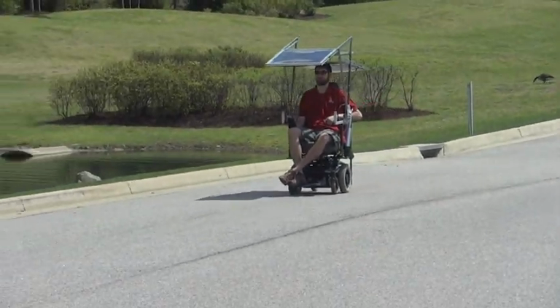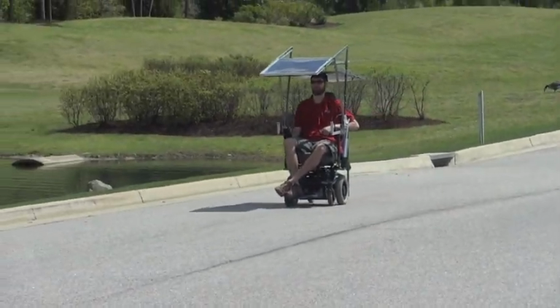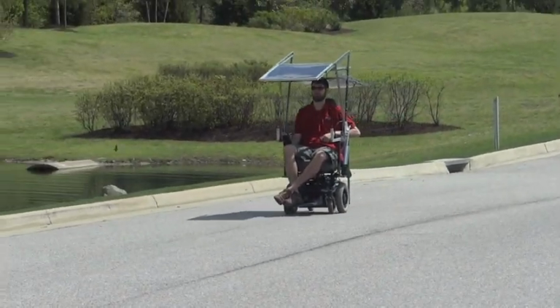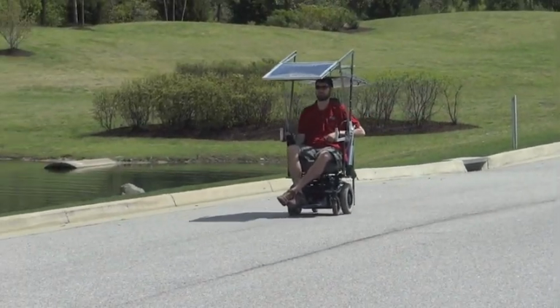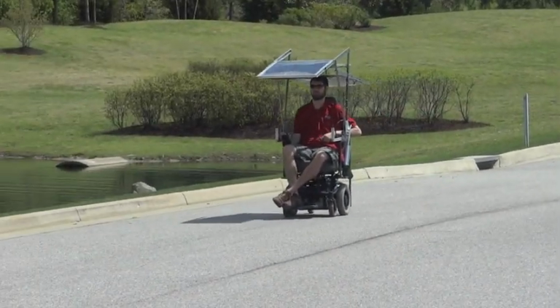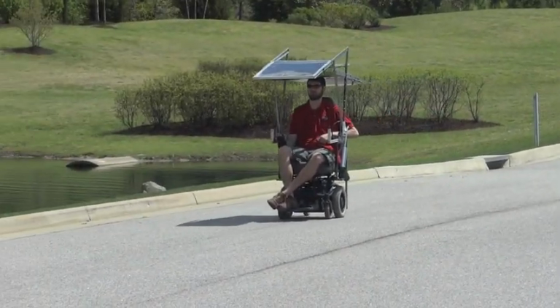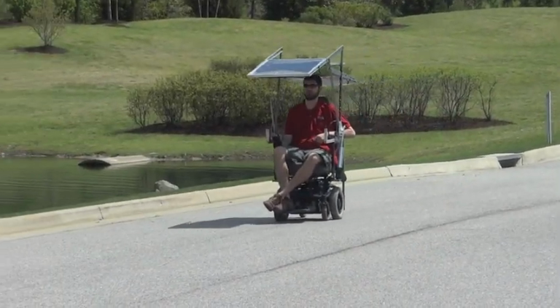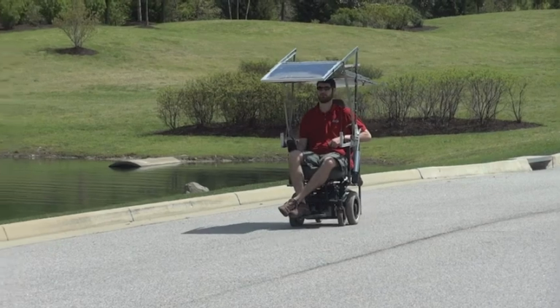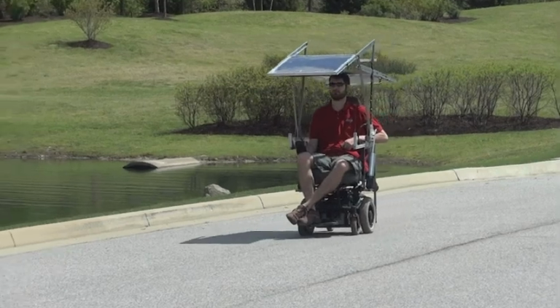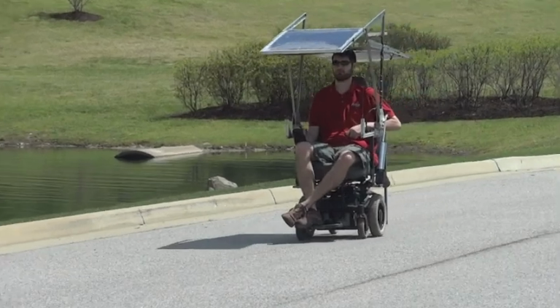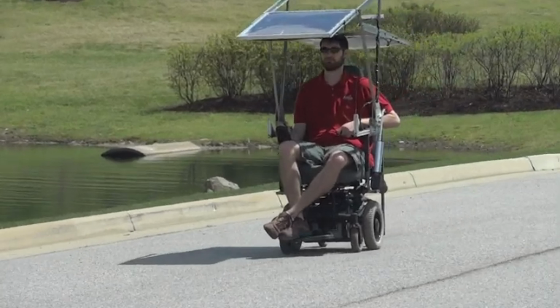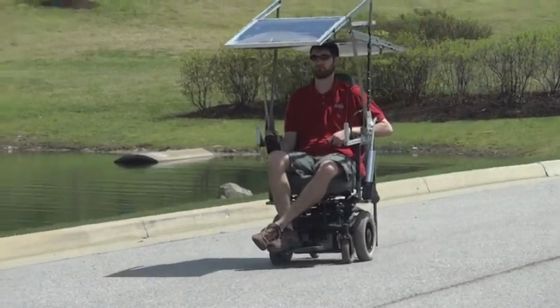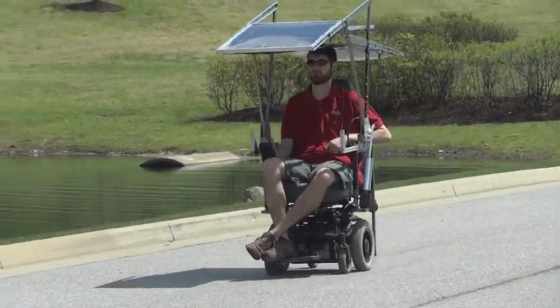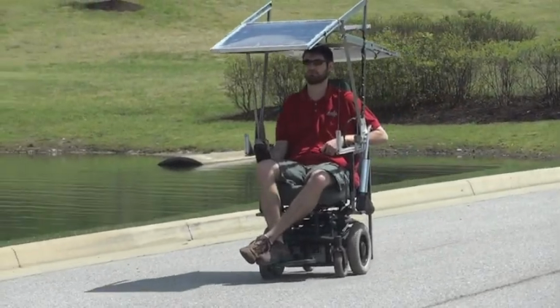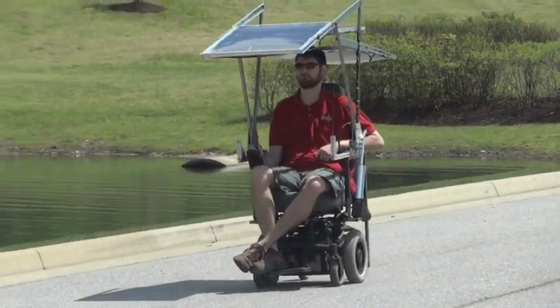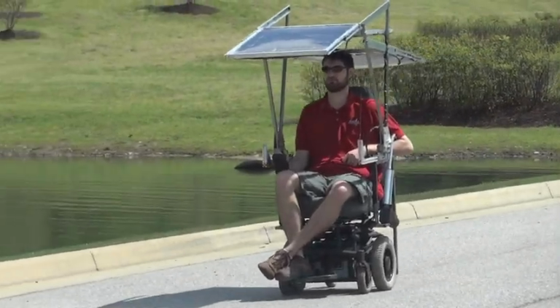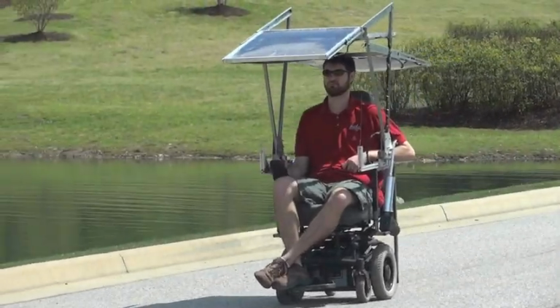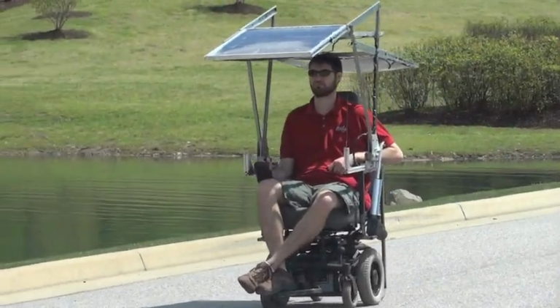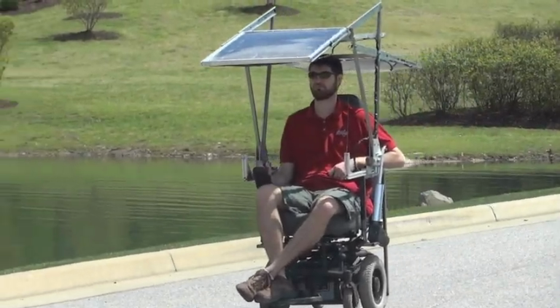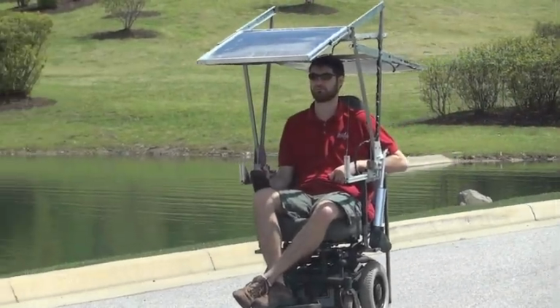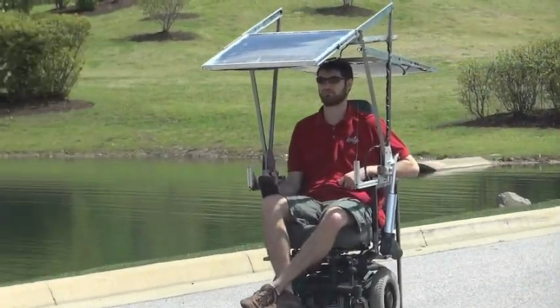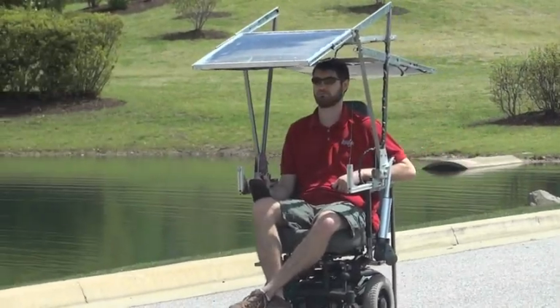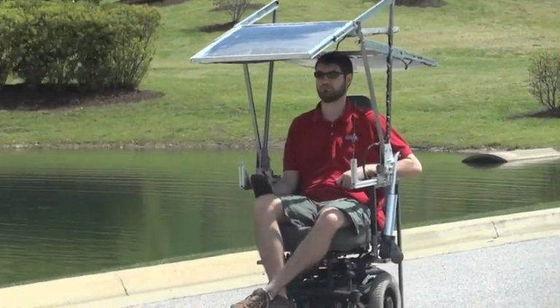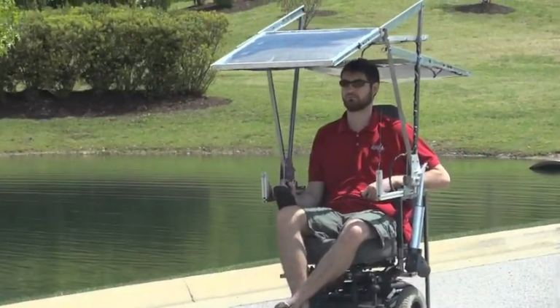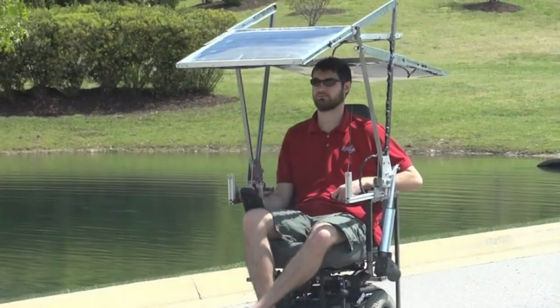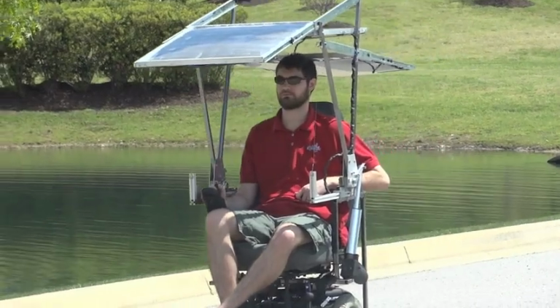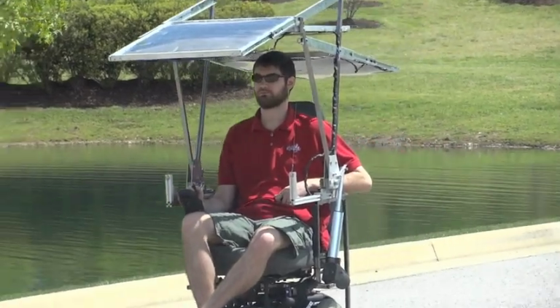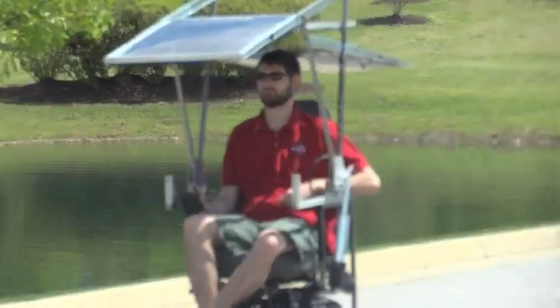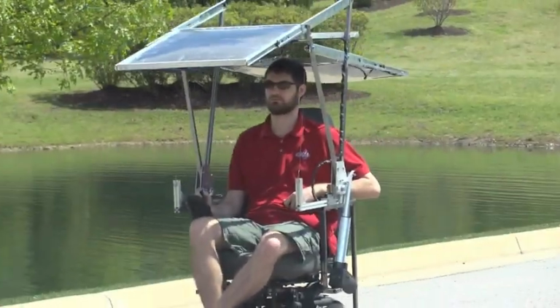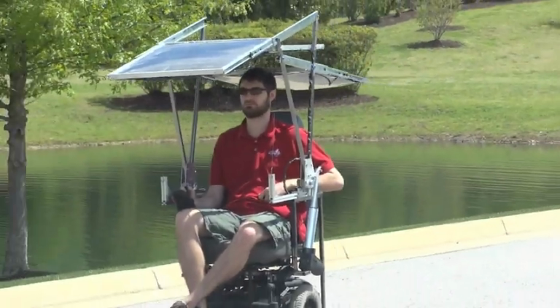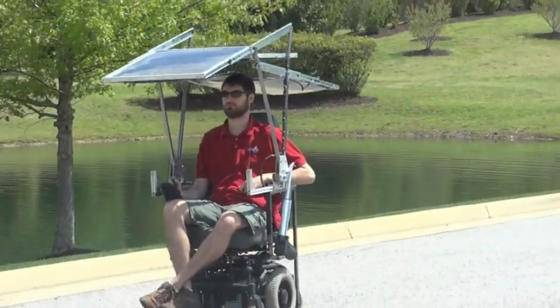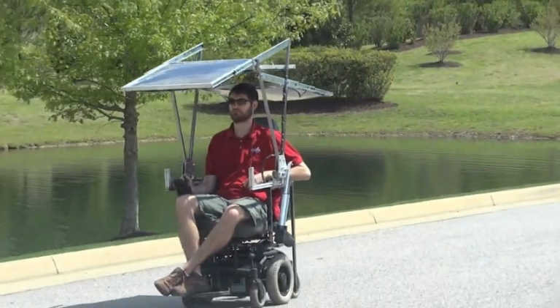Our wheelchair is designed to run indefinitely at low speeds. At full throttle, about 5 miles per hour, we see a range extension of about 42%.